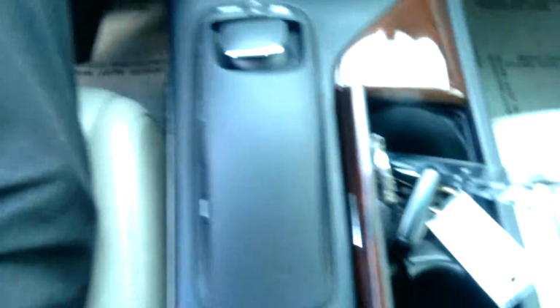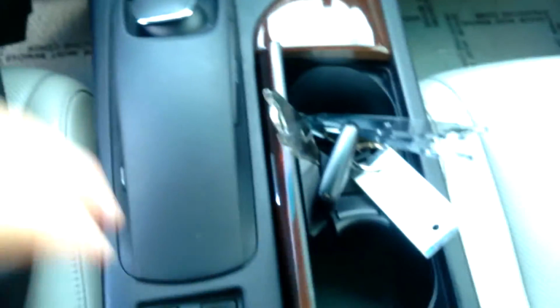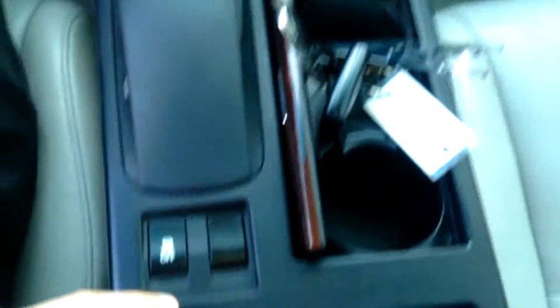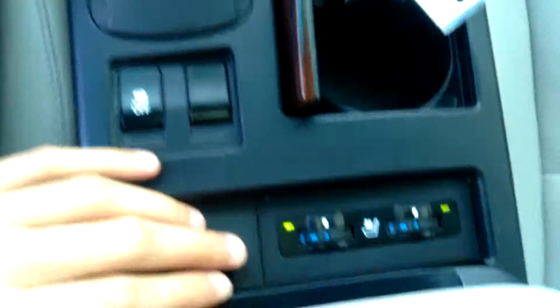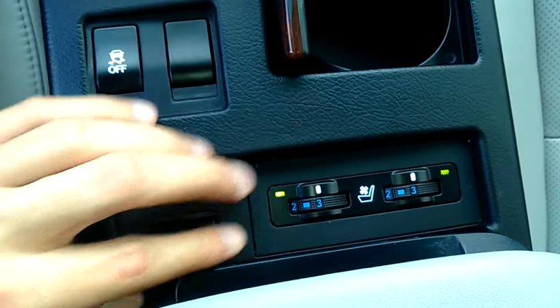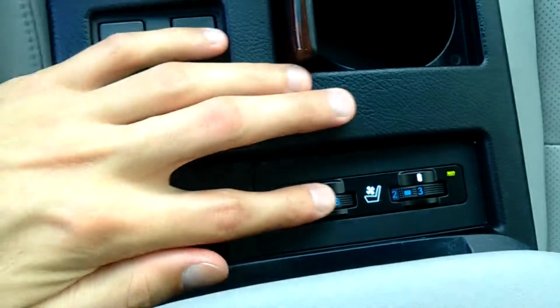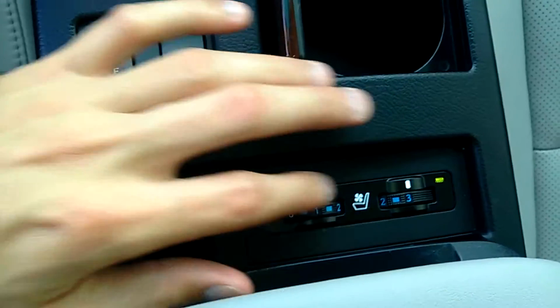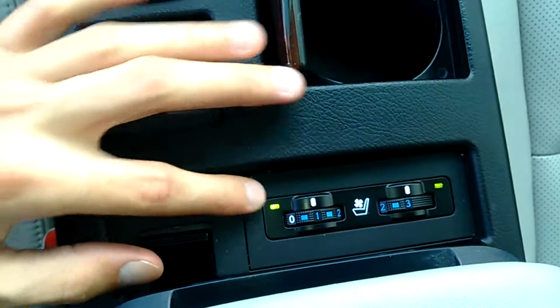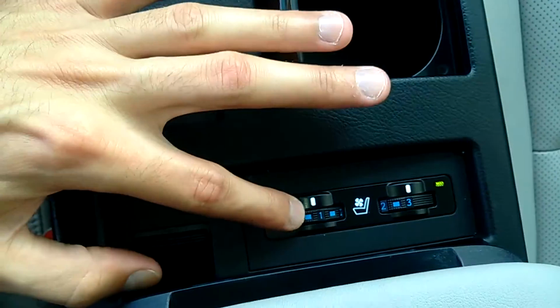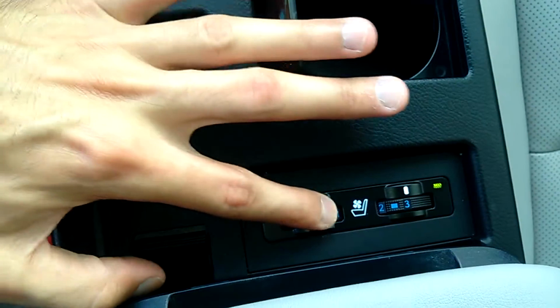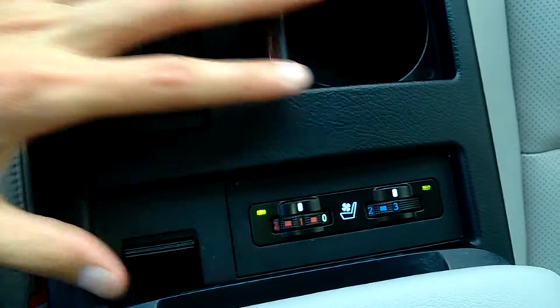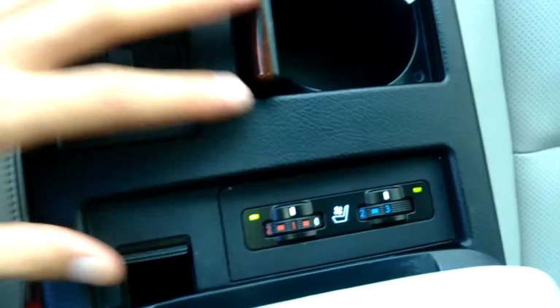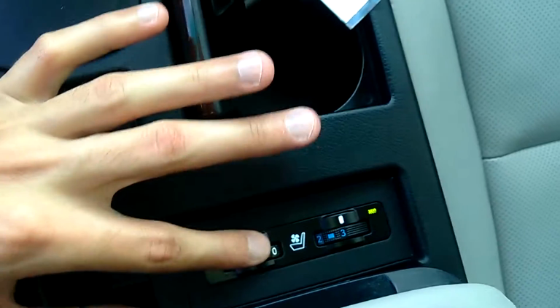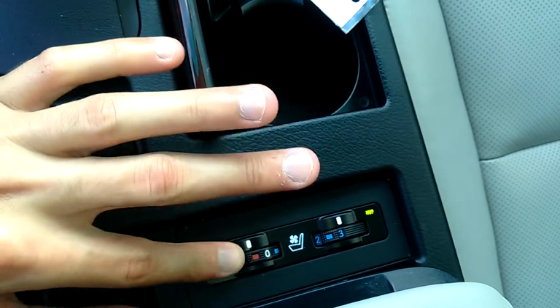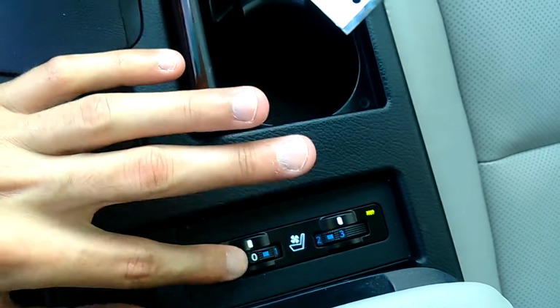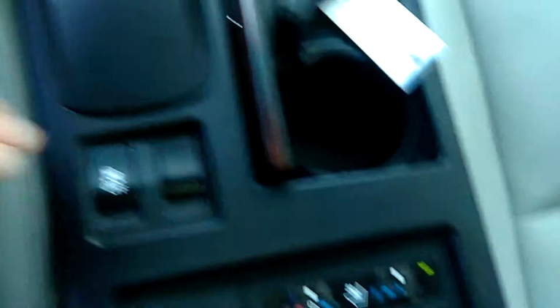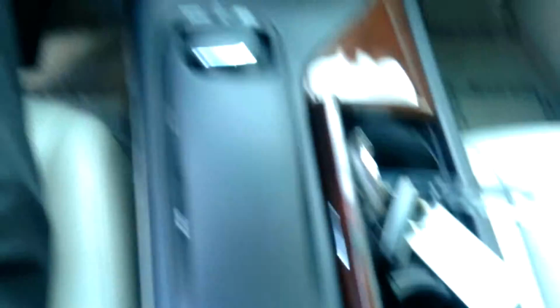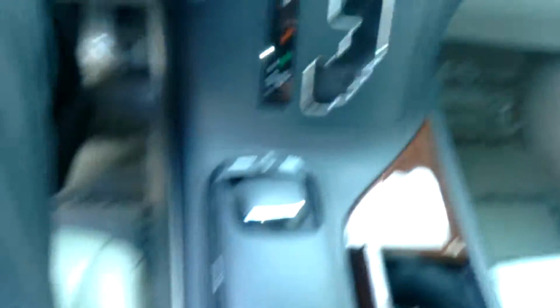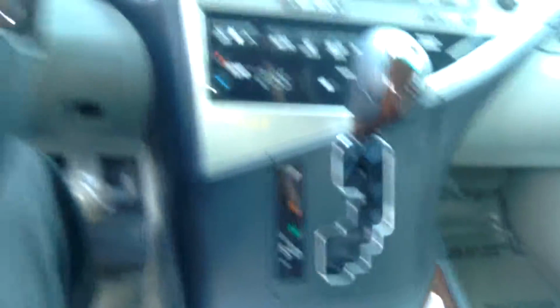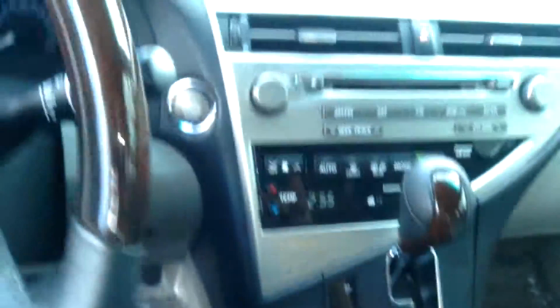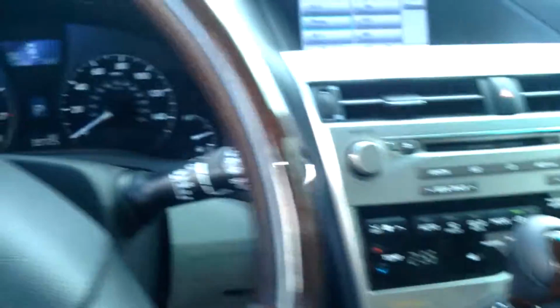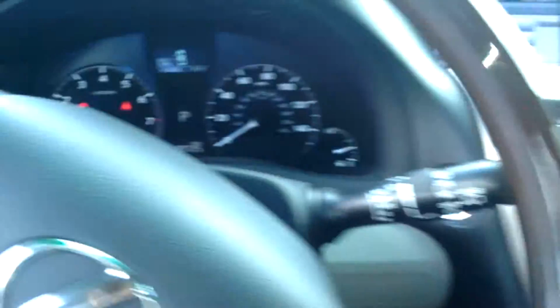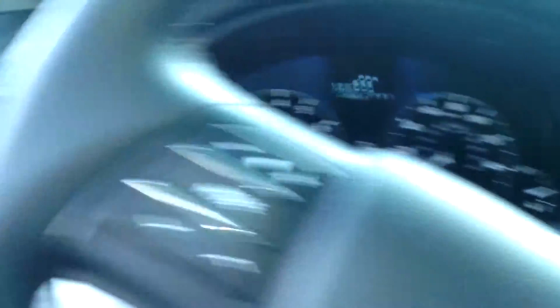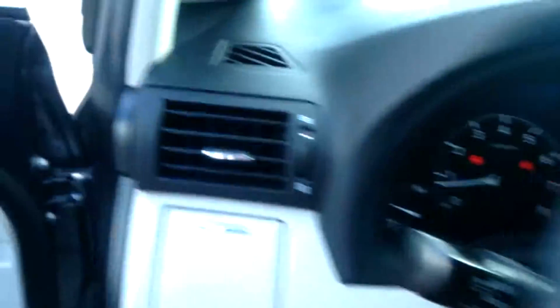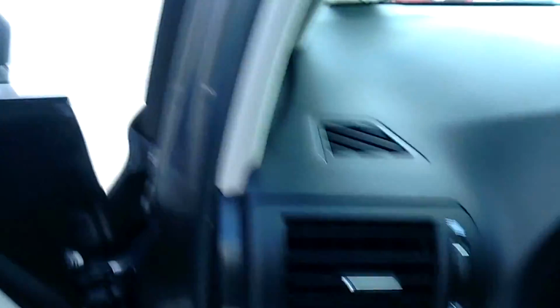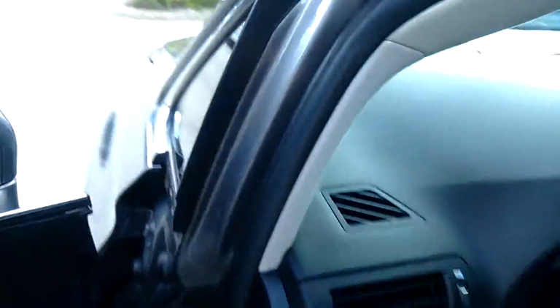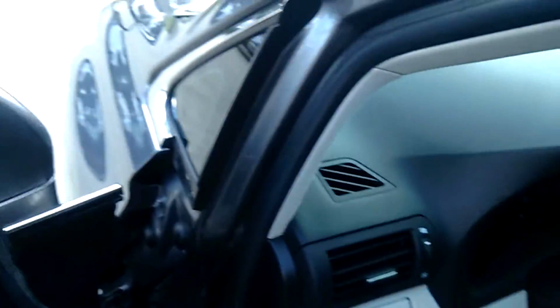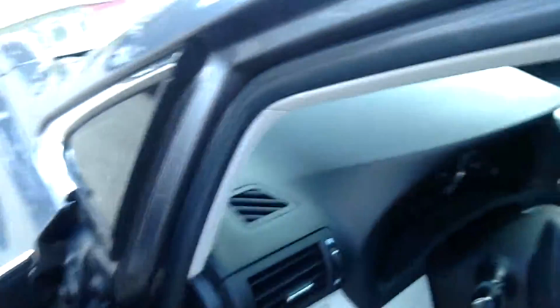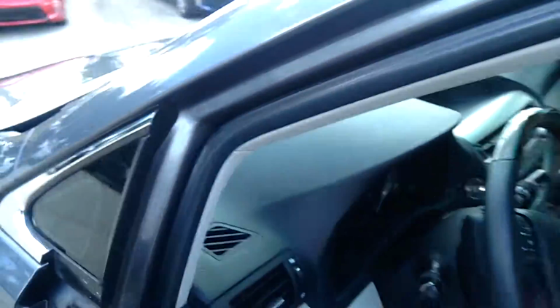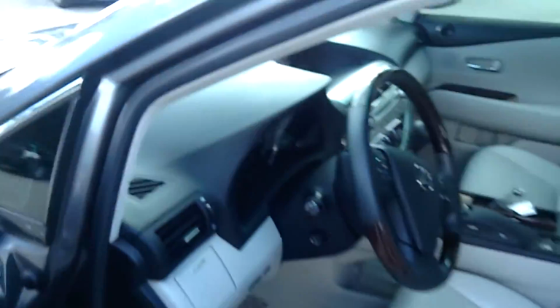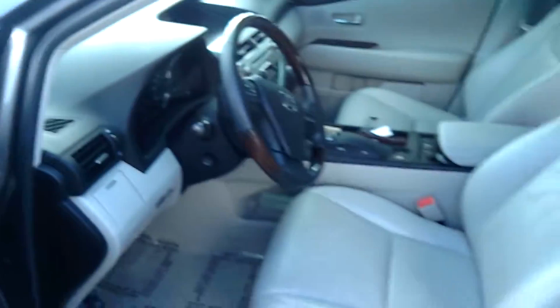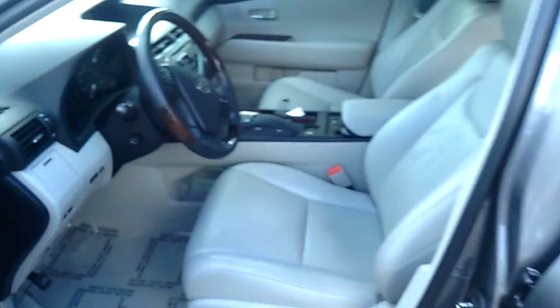You have plenty of cup holders, heated and cooled seats. It's got the full leather interior all the way throughout for the cooled seats.